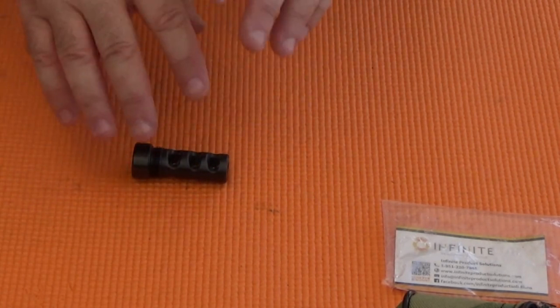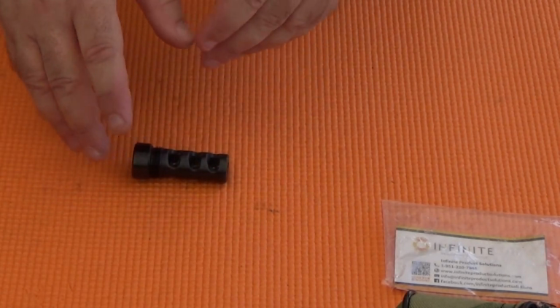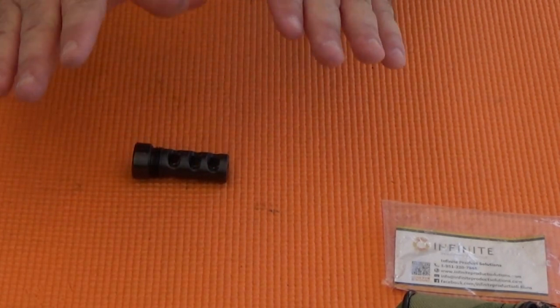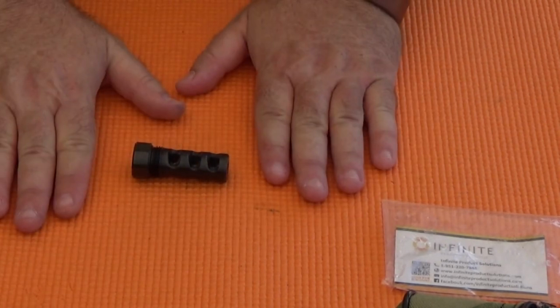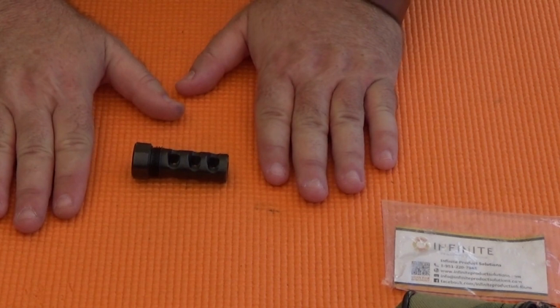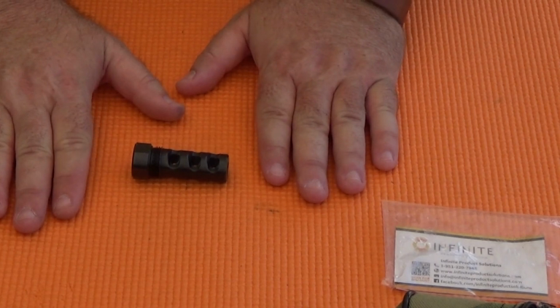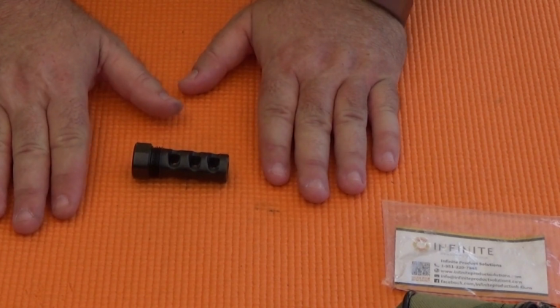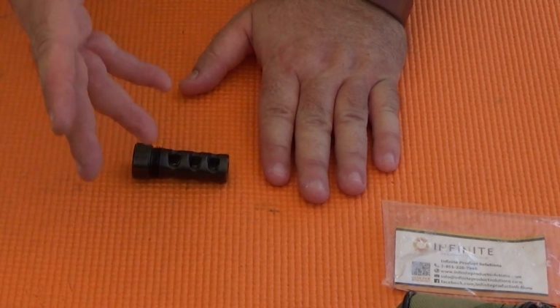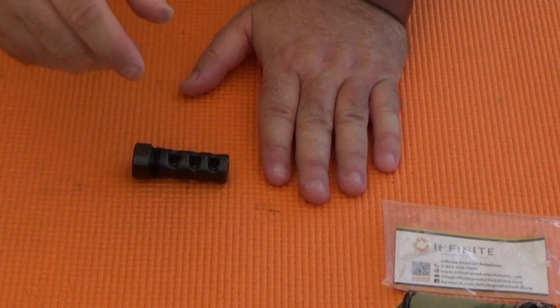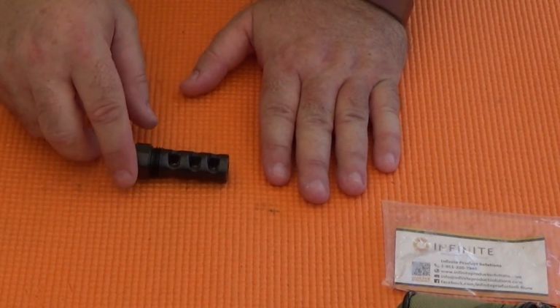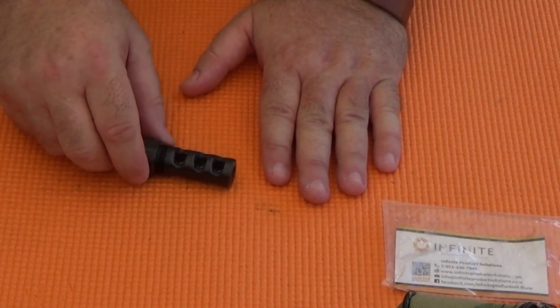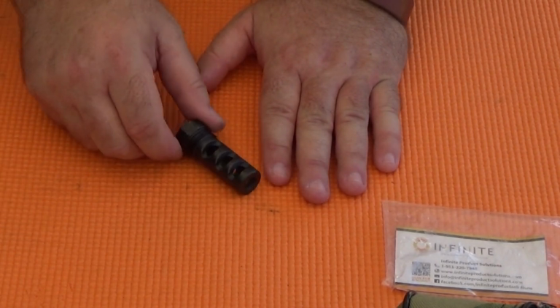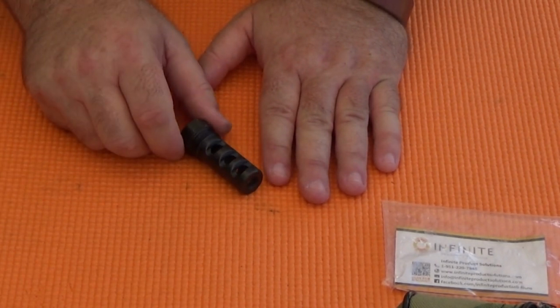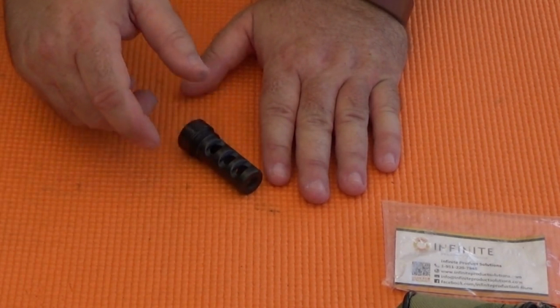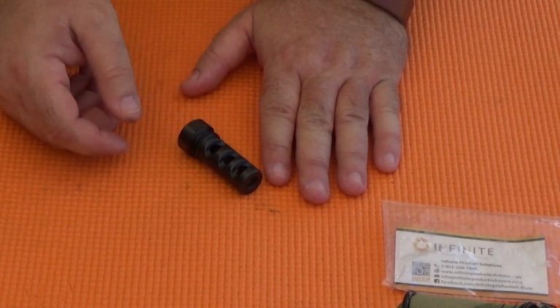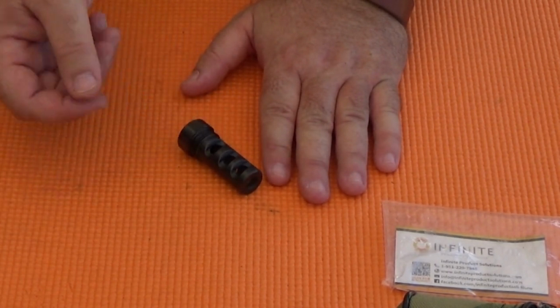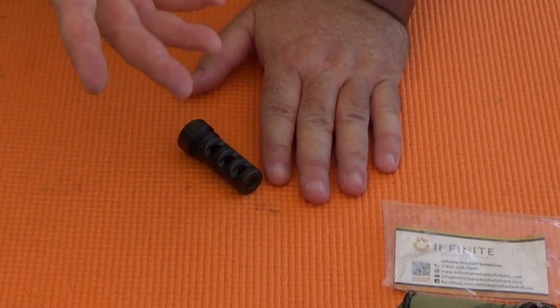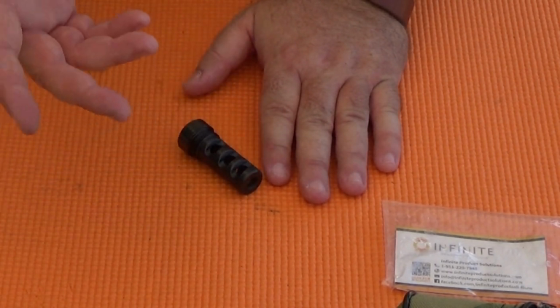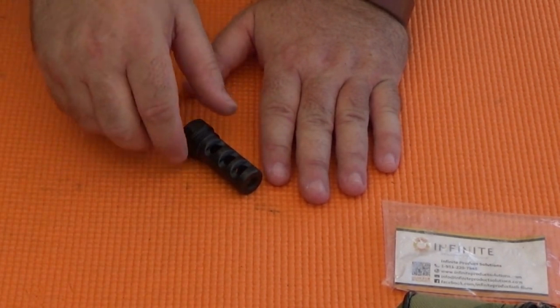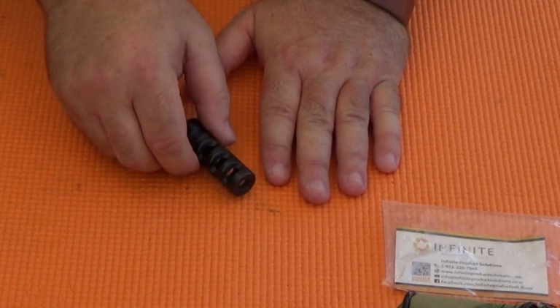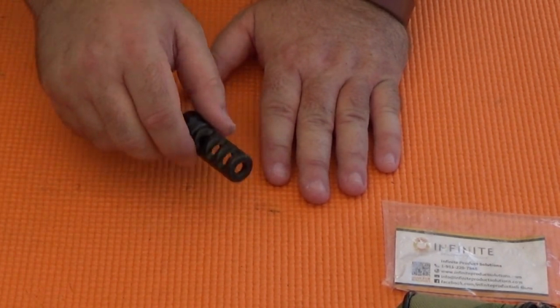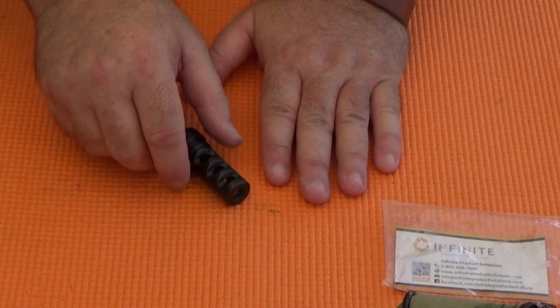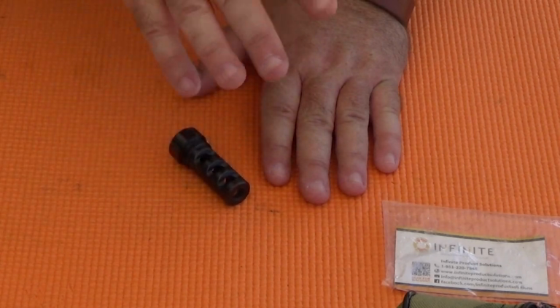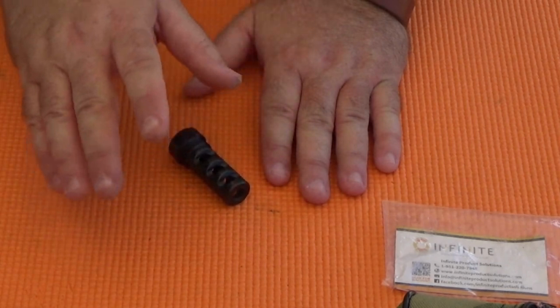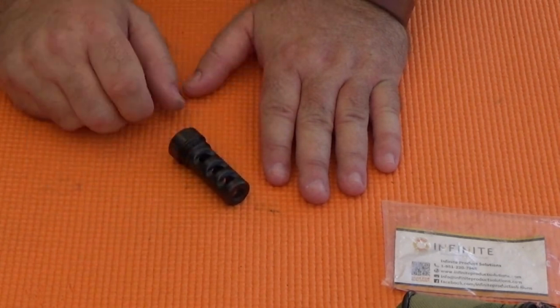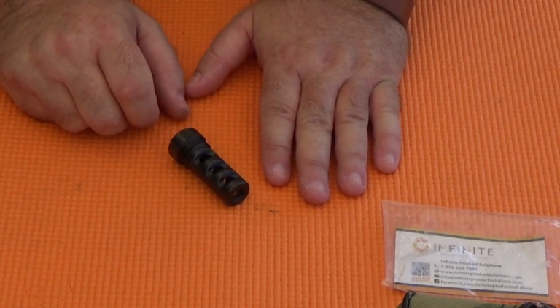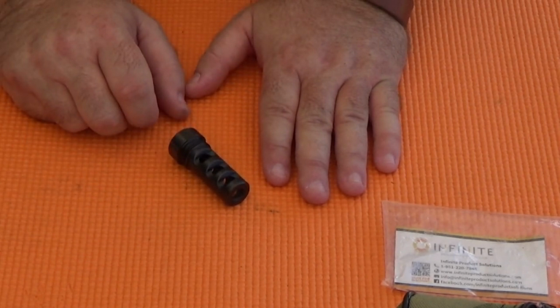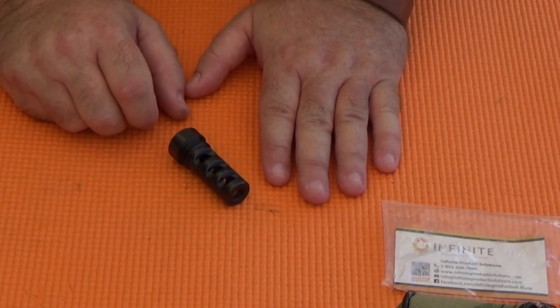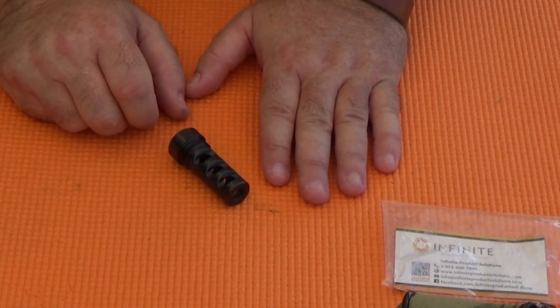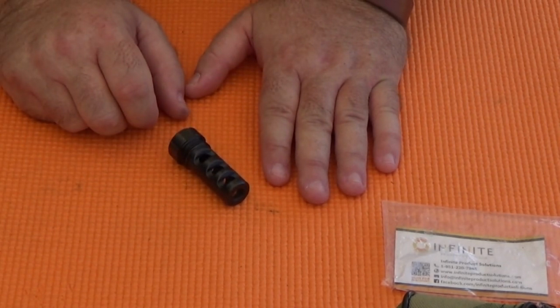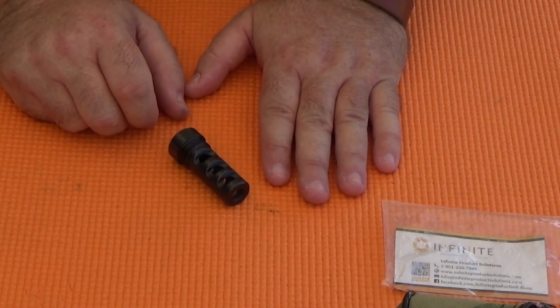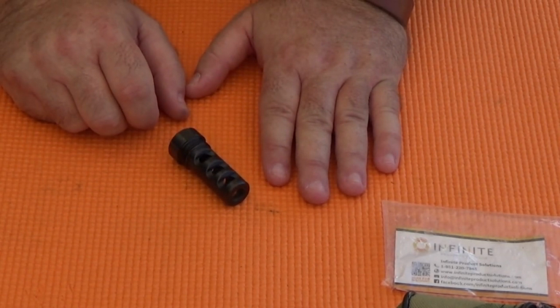Until then, I'm Rob Rosenberger for Mostly .22LR. And remember, .22LR is real ammunition — treat it as such.